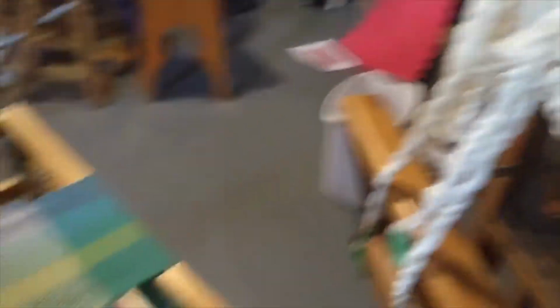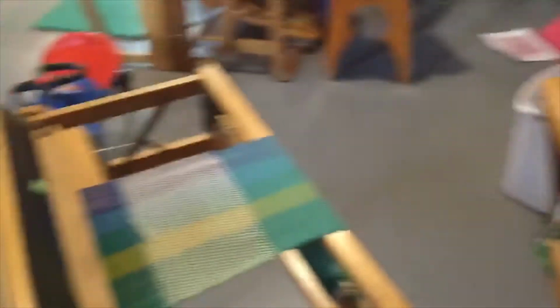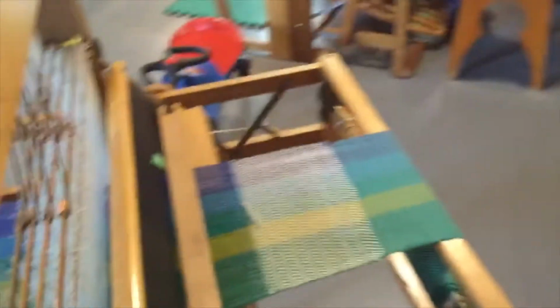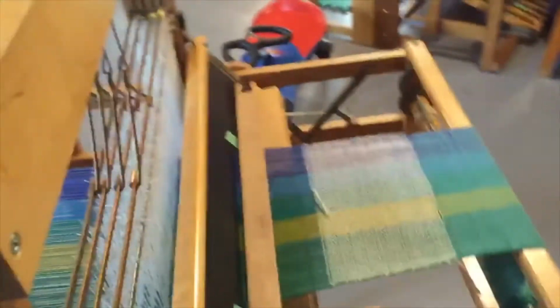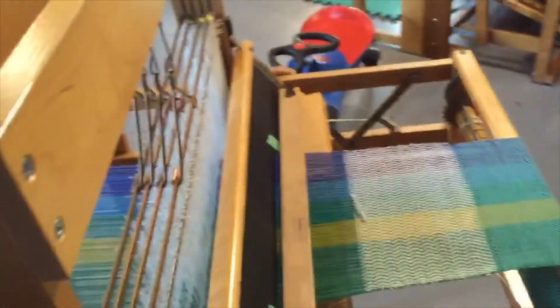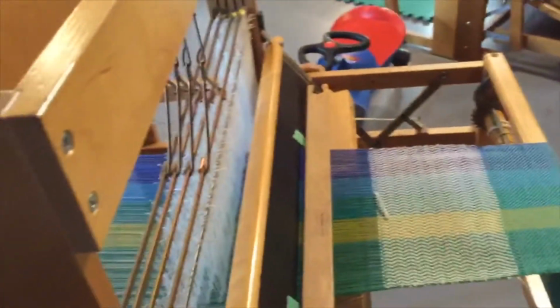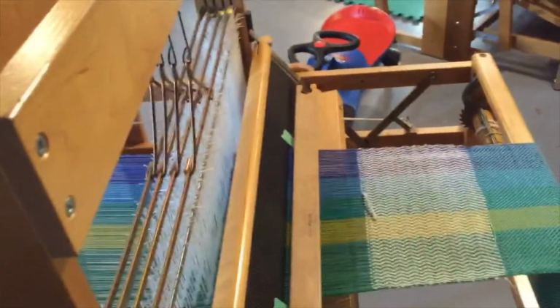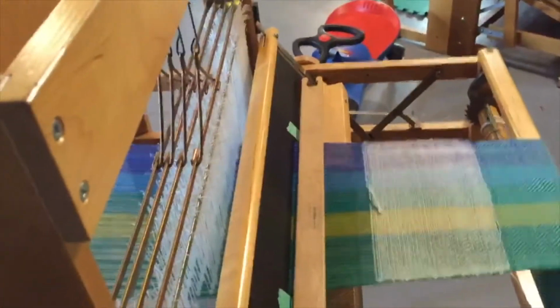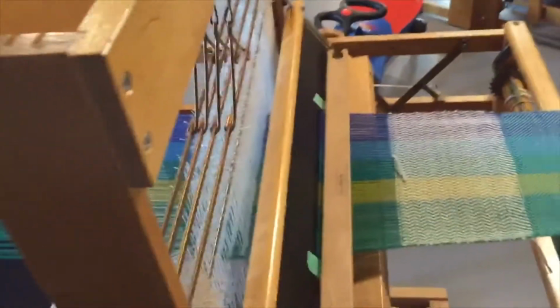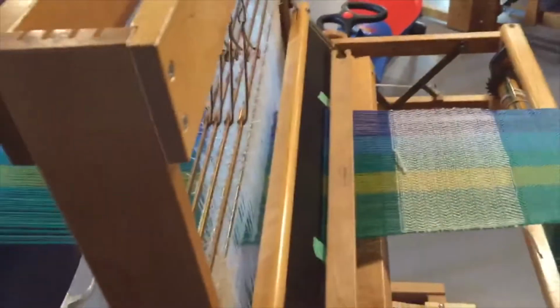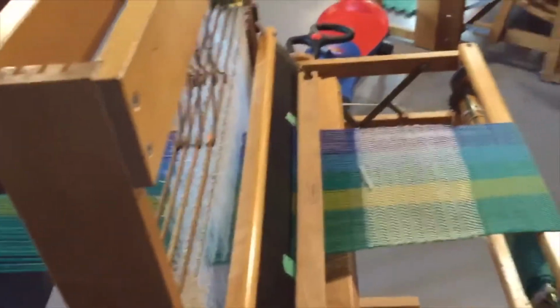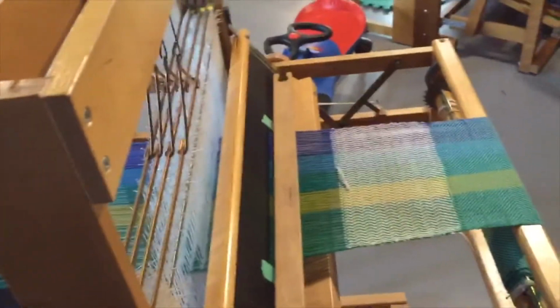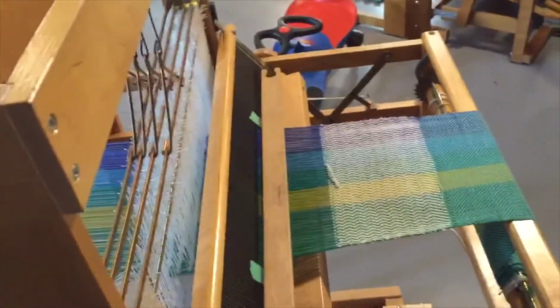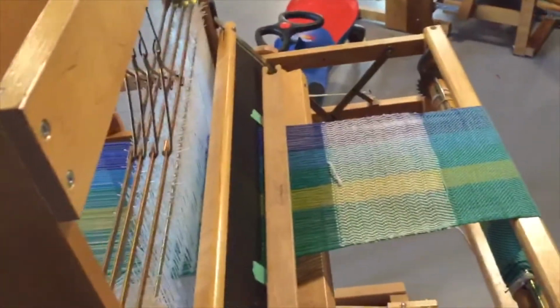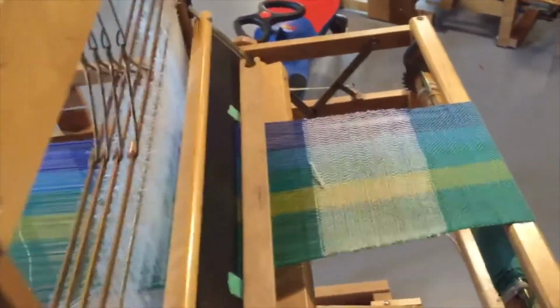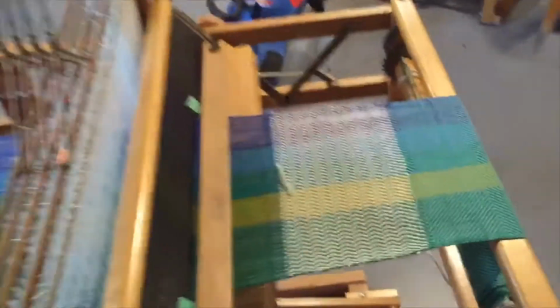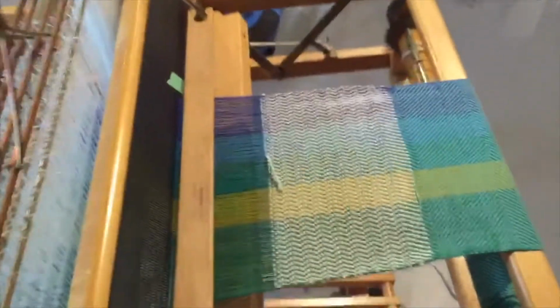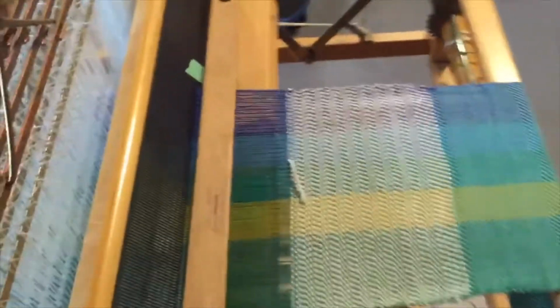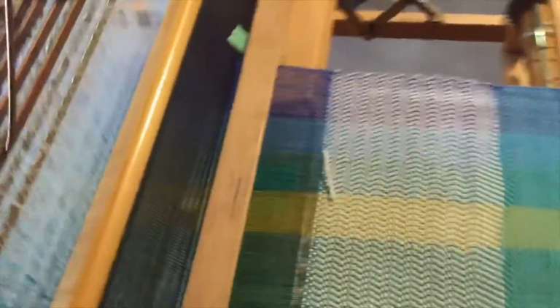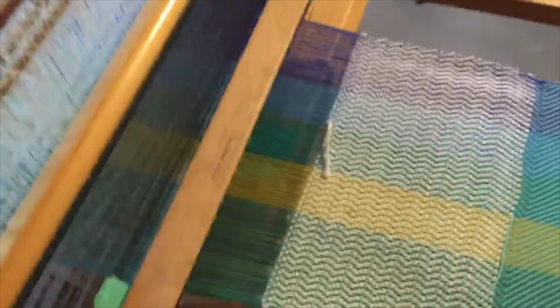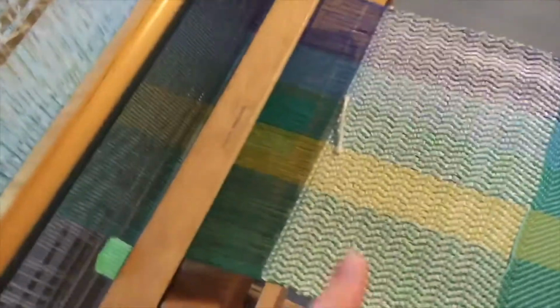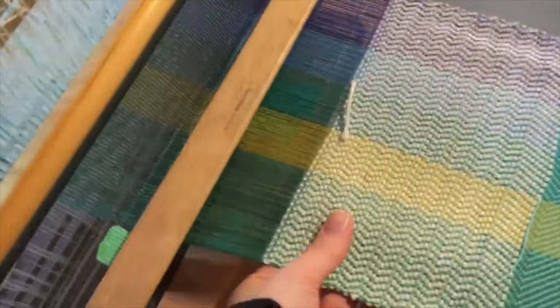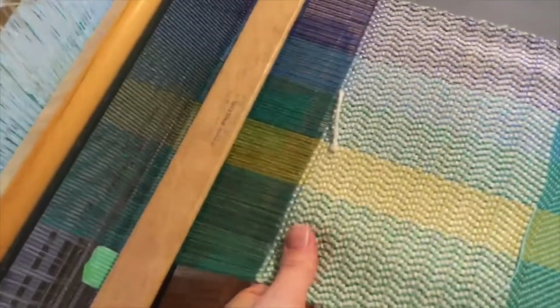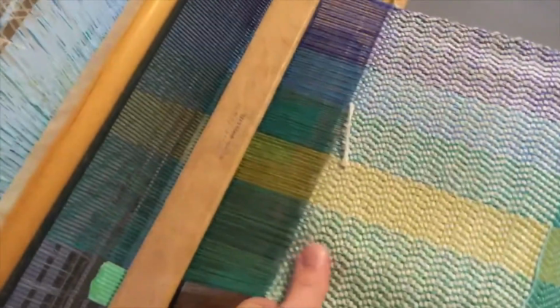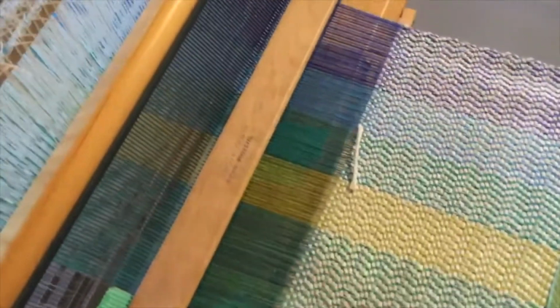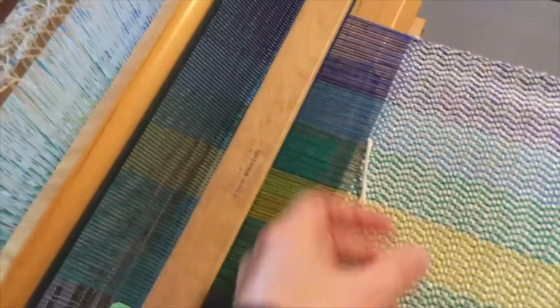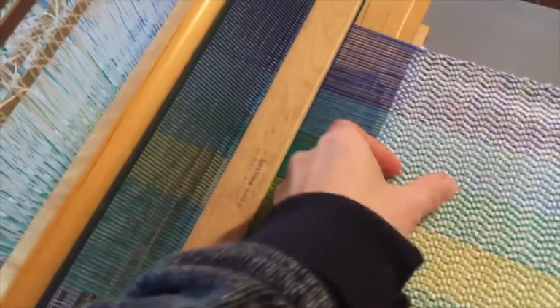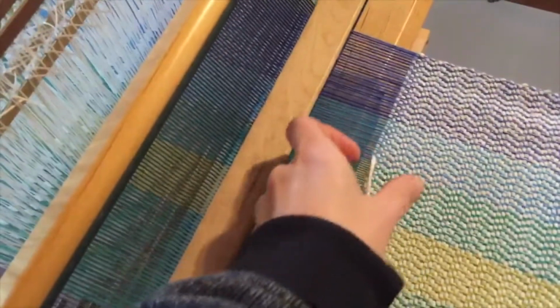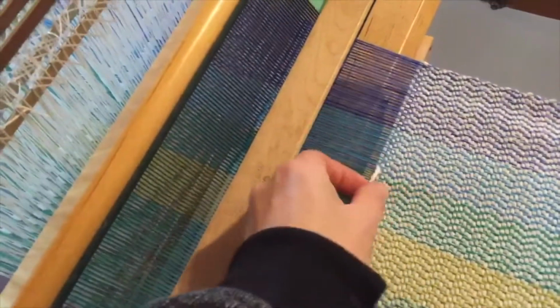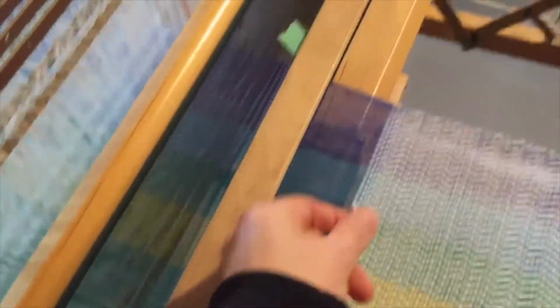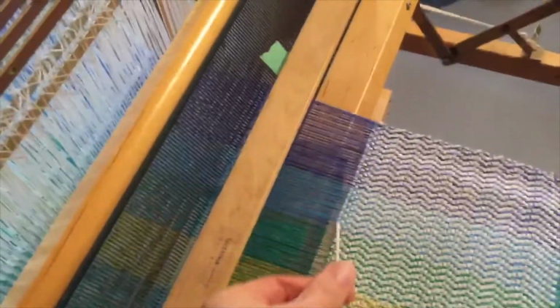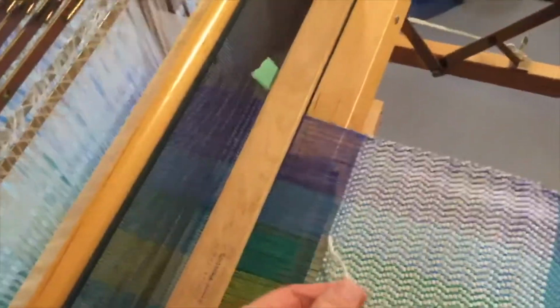And this is another little loom I have. I'm prototyping some towels on here using some fat yarn — I did this a couple days ago.